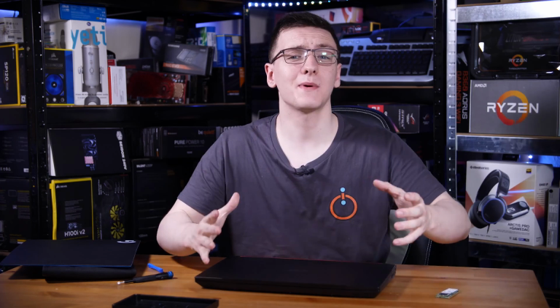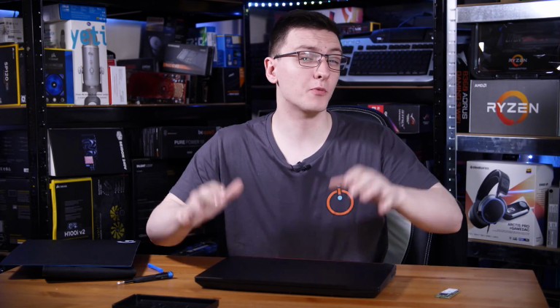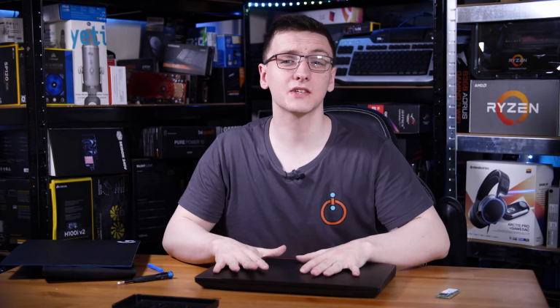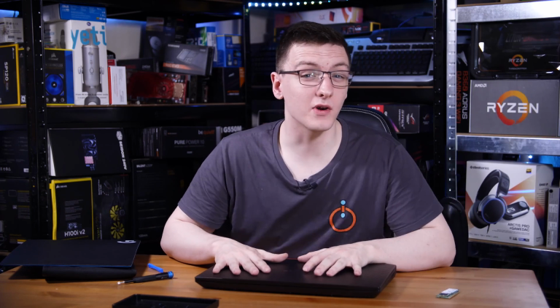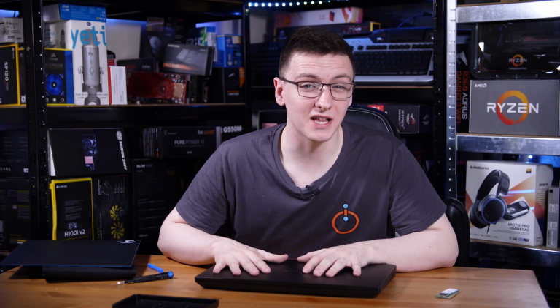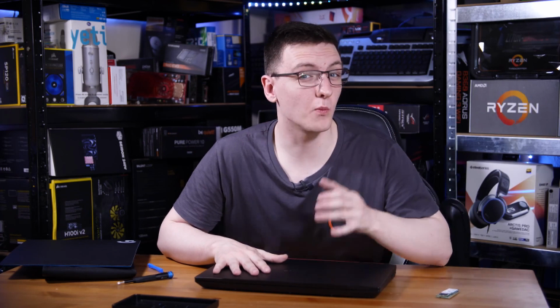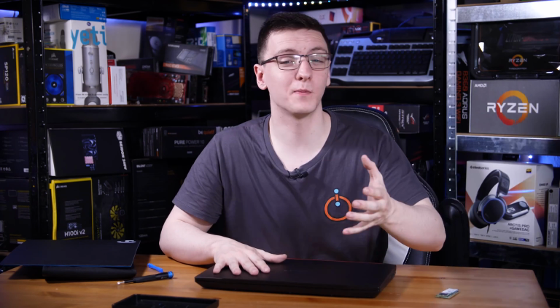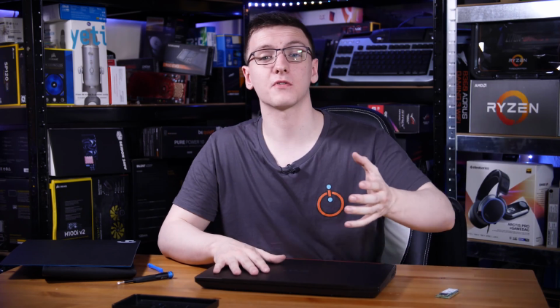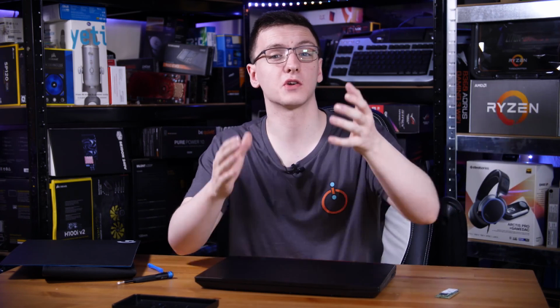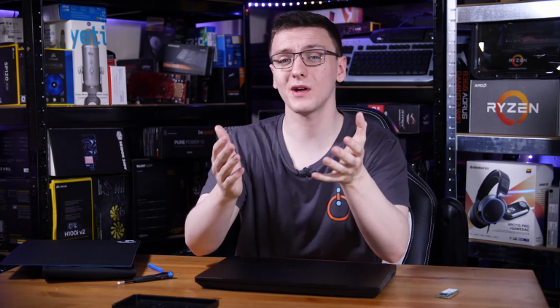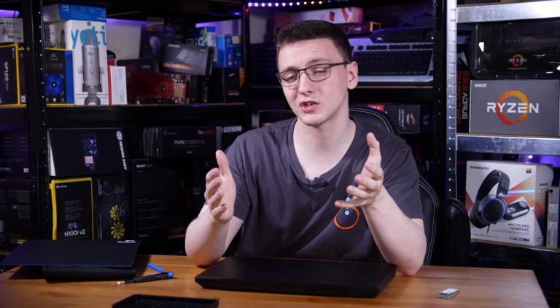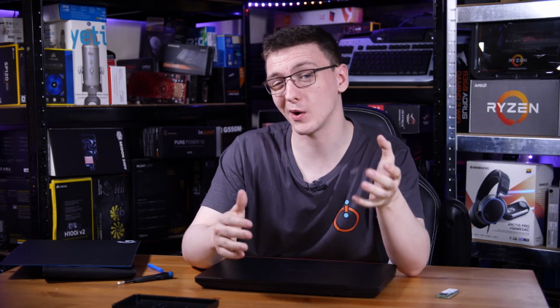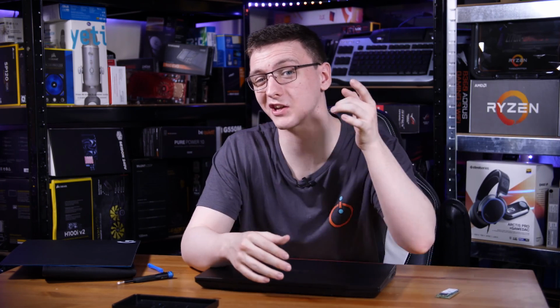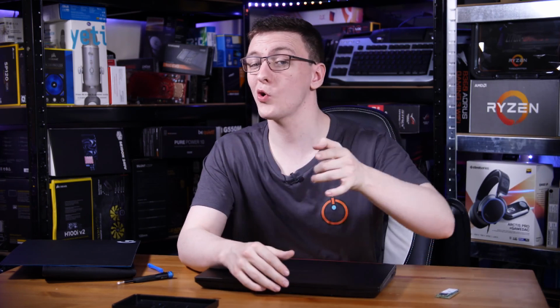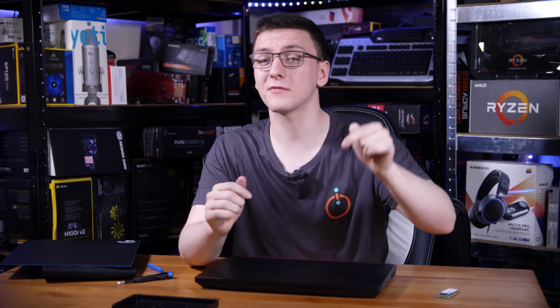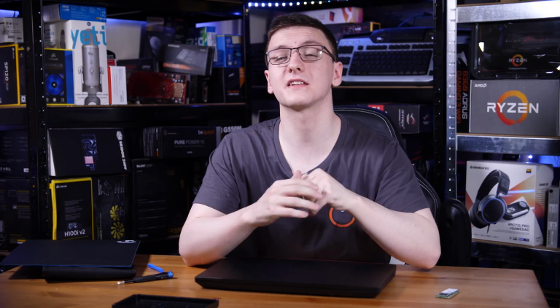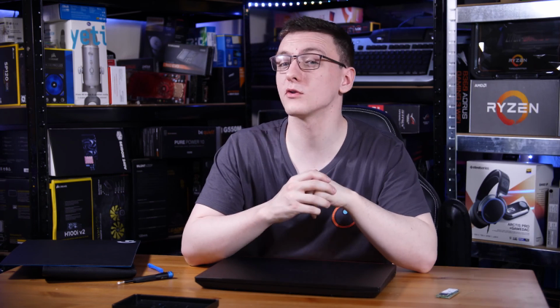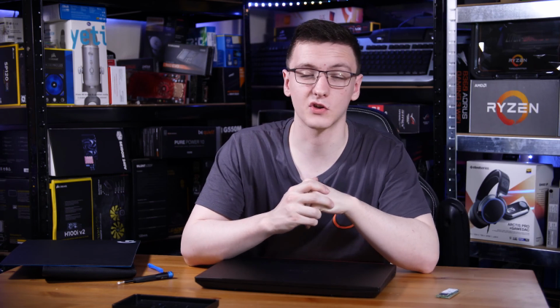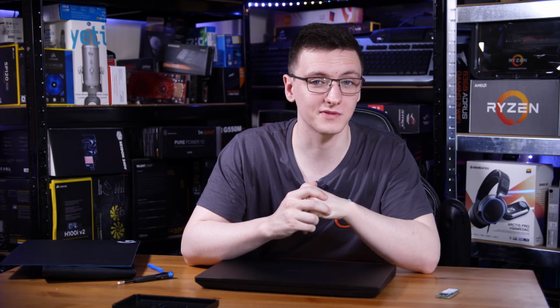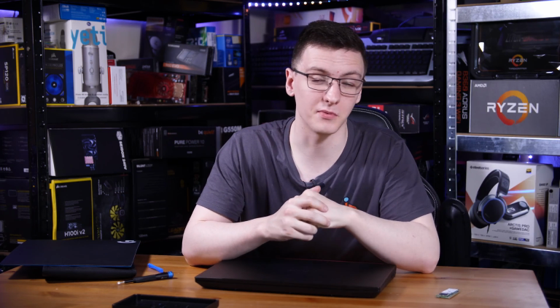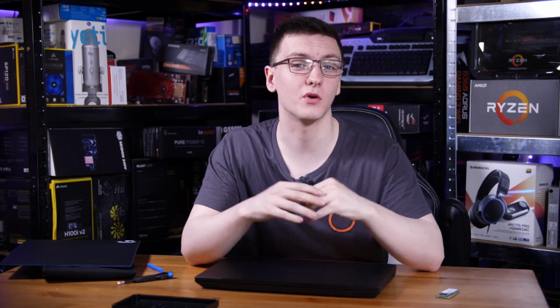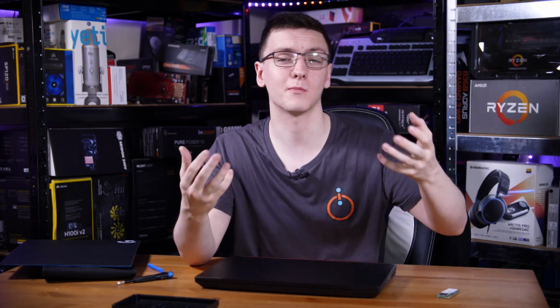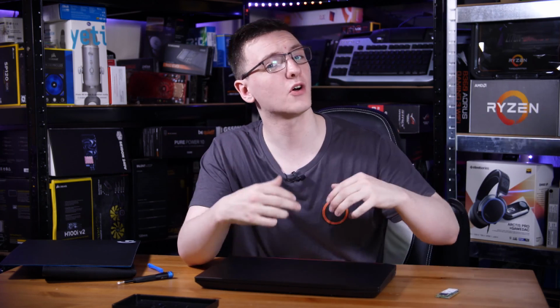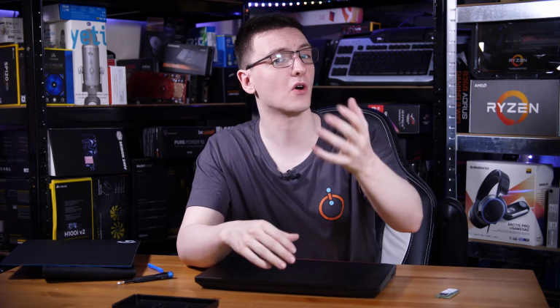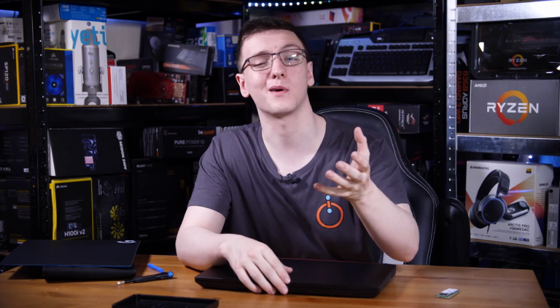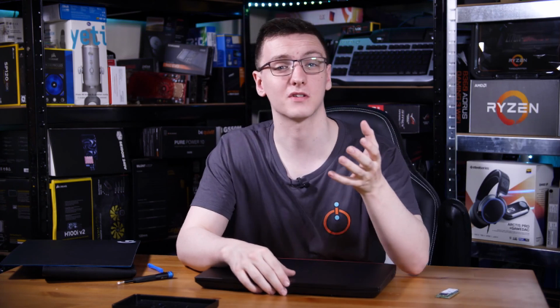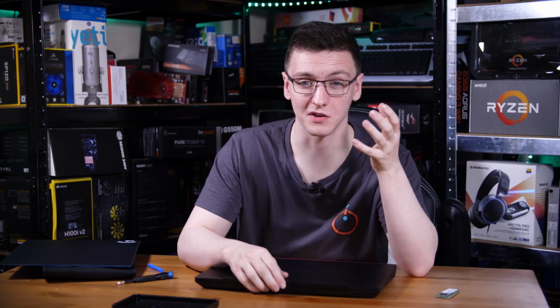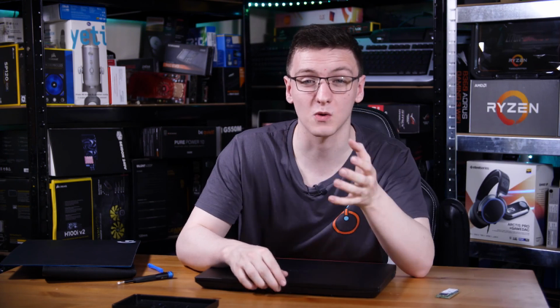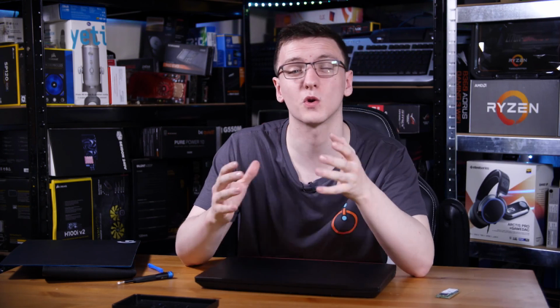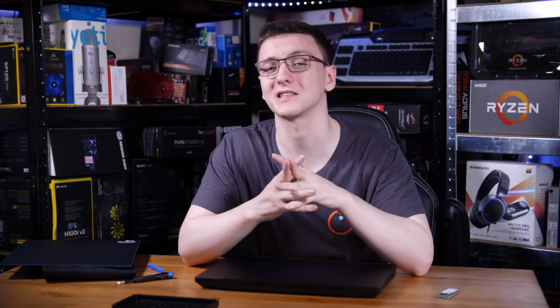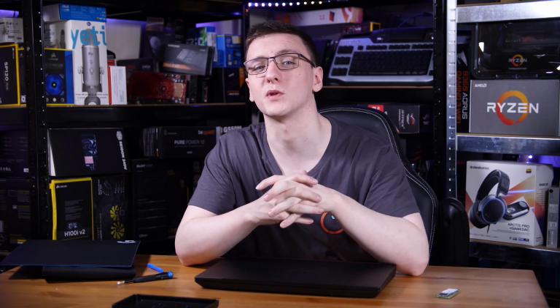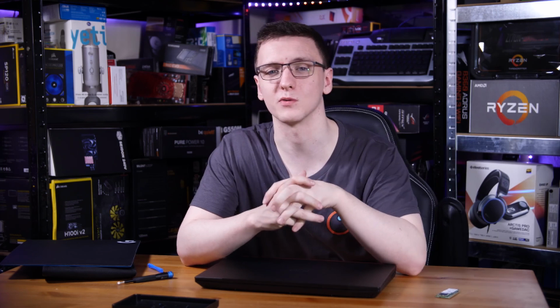As mentioned, the process for each laptop will be different, so if you have any questions about upgrading your own, feel free to leave them in the comments below and either myself or the awesome members of the community will do our best to help you out.